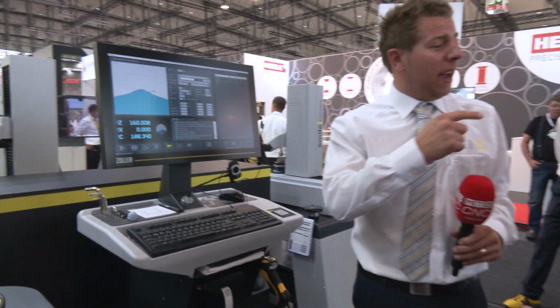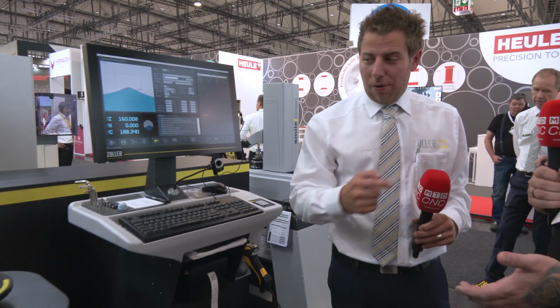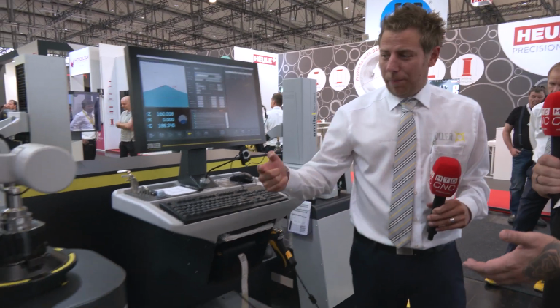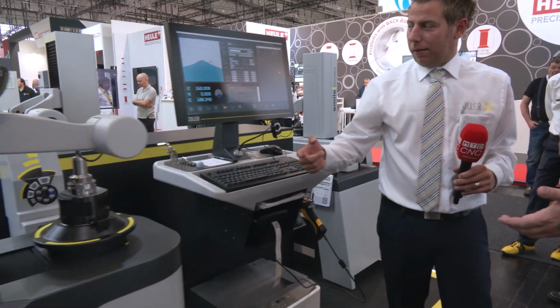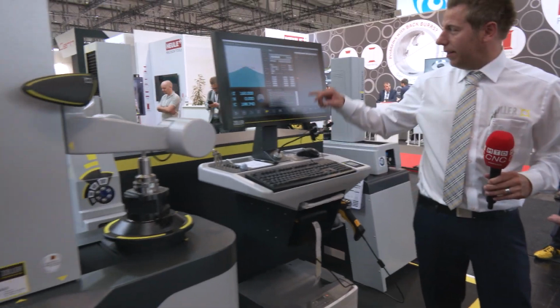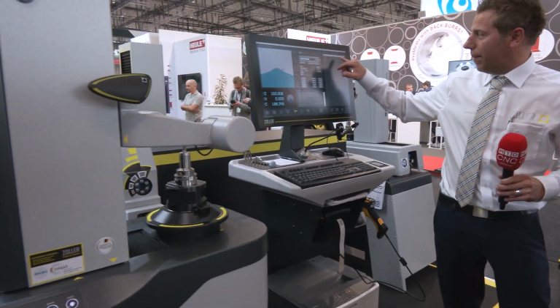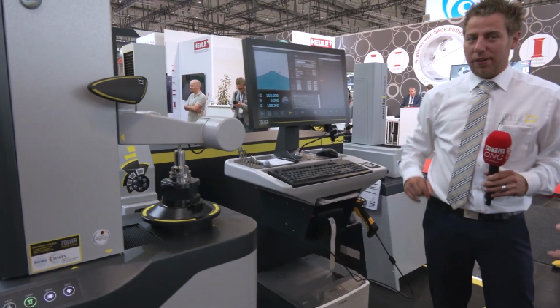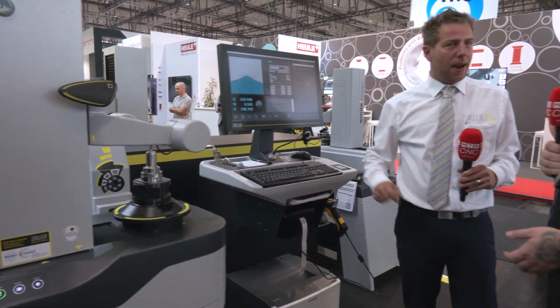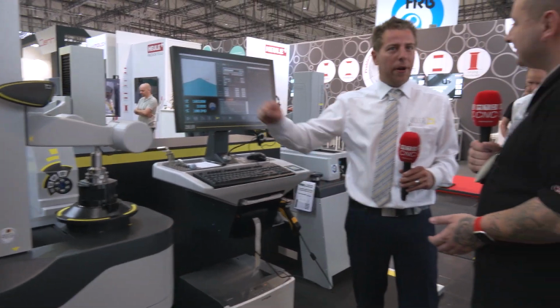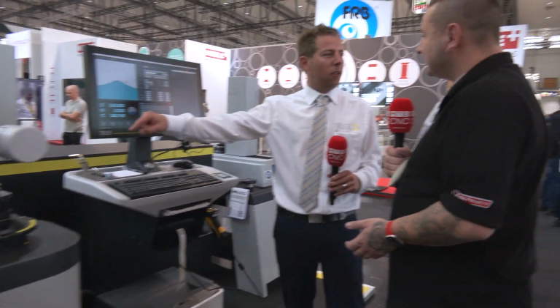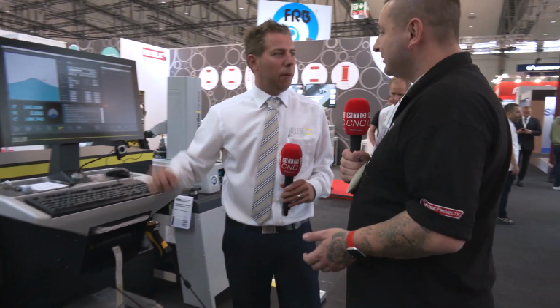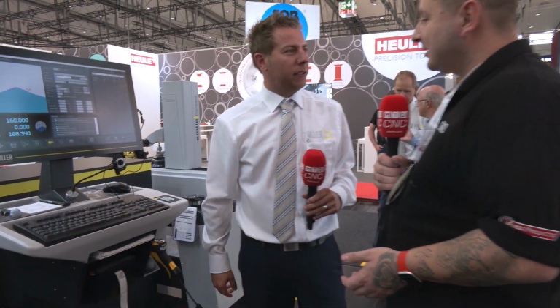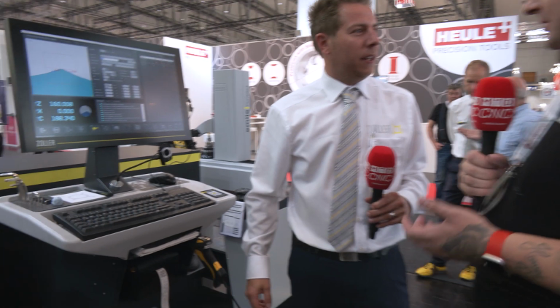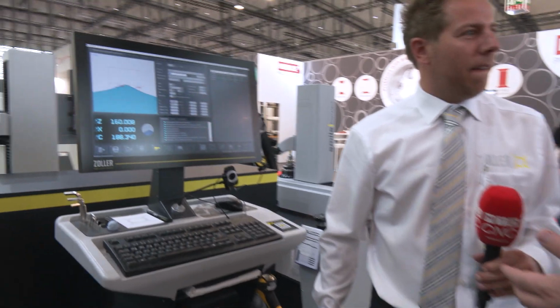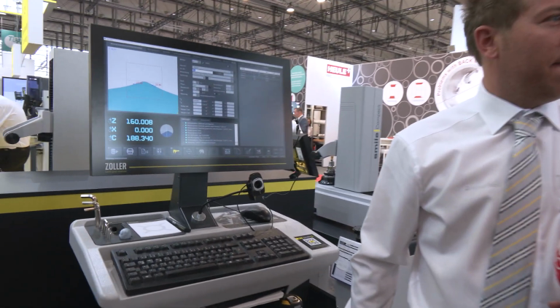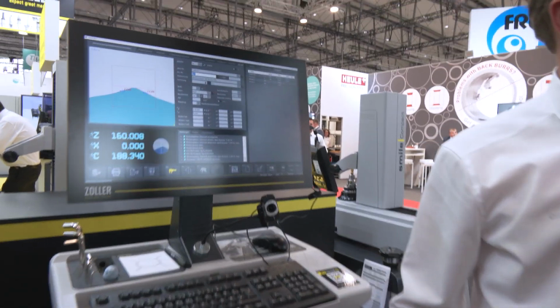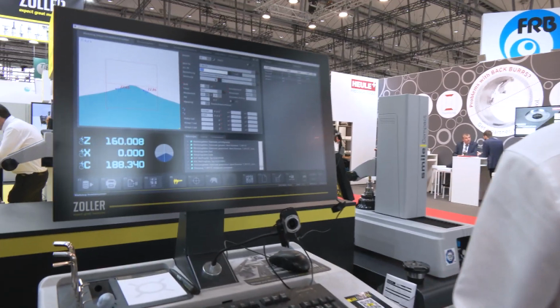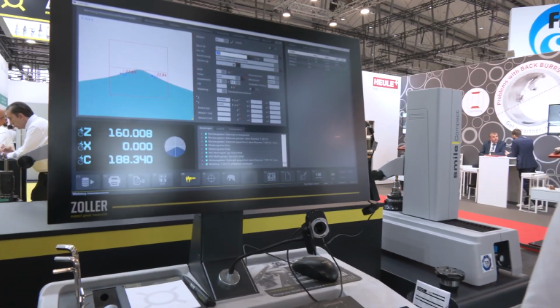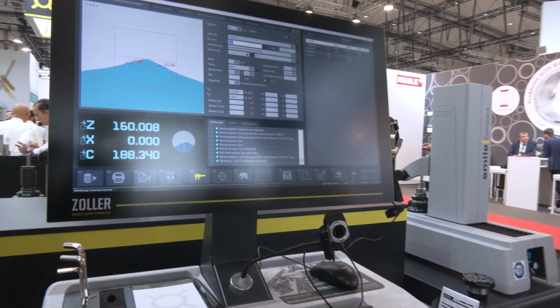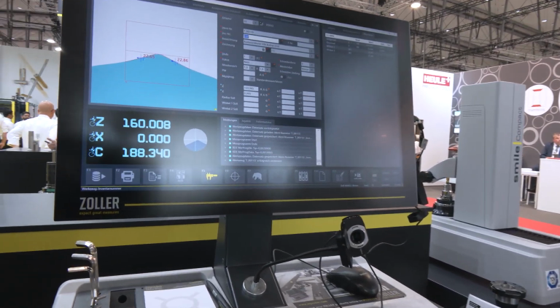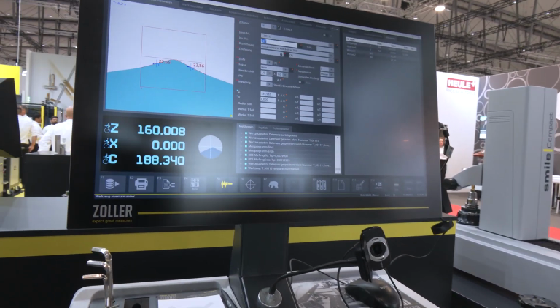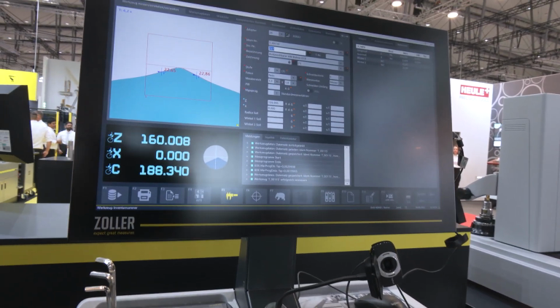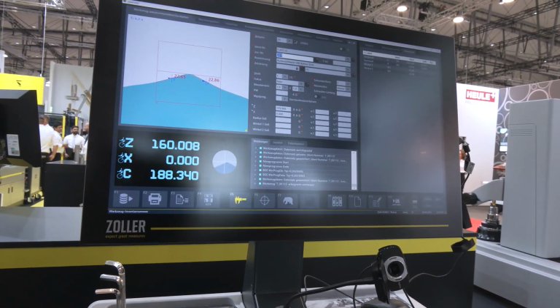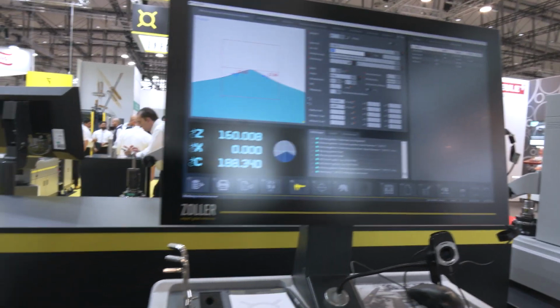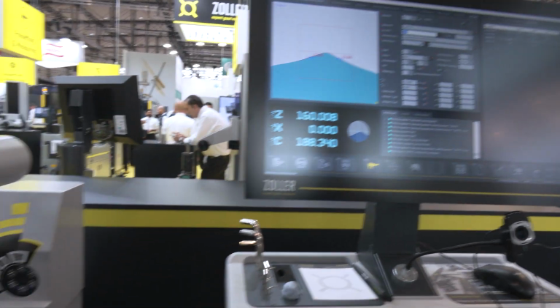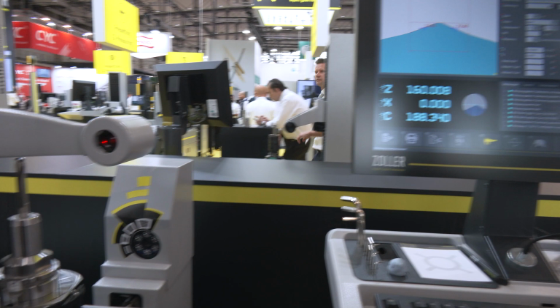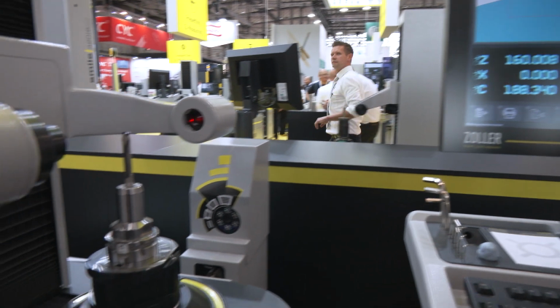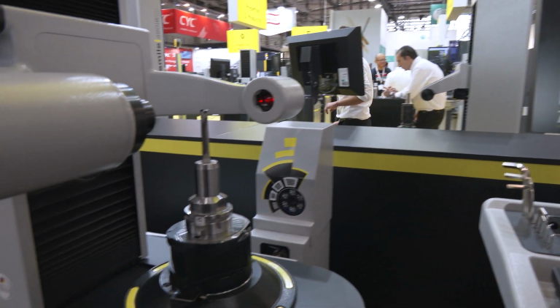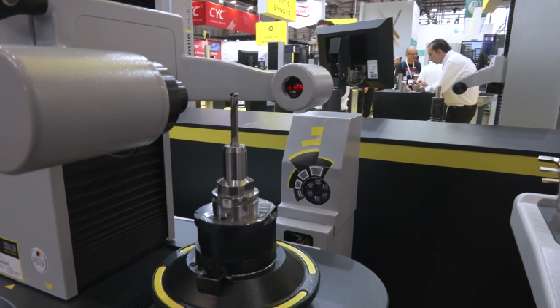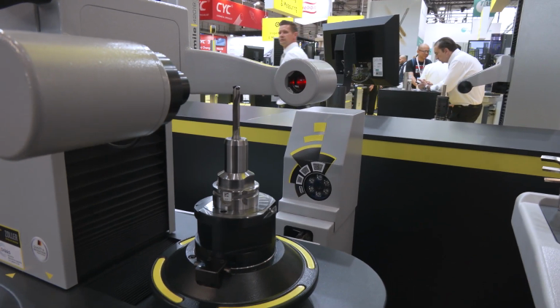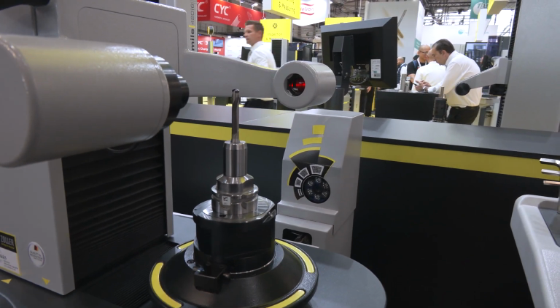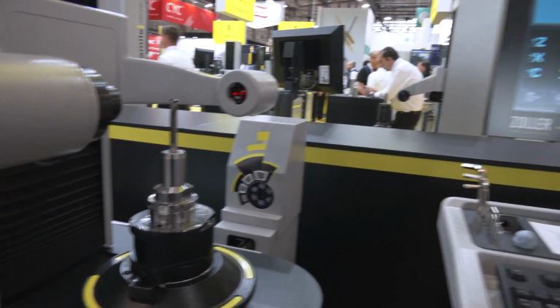And even better, this information is already in the Zoller database. So once the tool has been measured, the last step from a process standpoint — we need to balance.